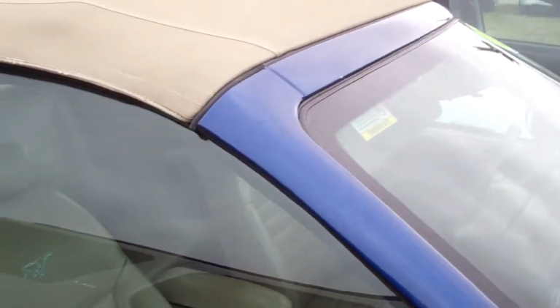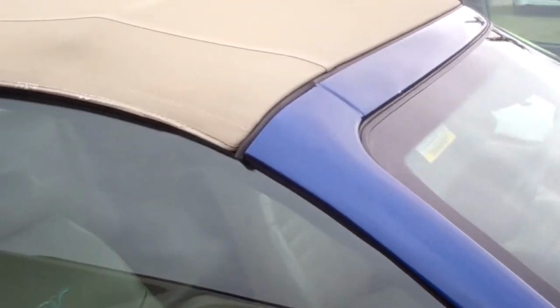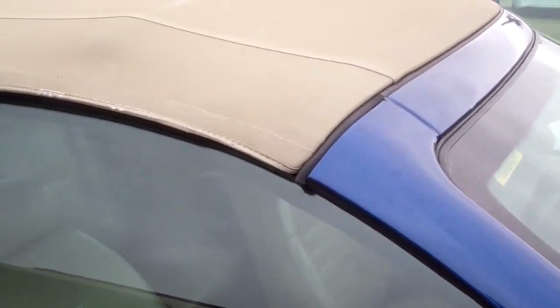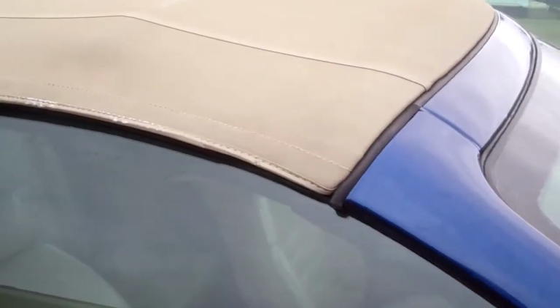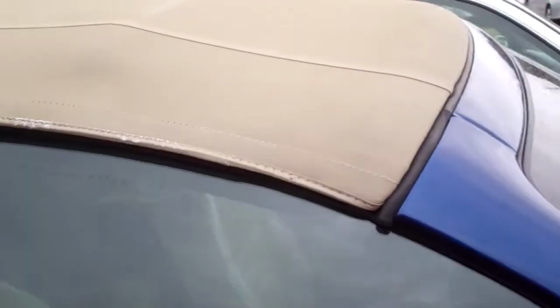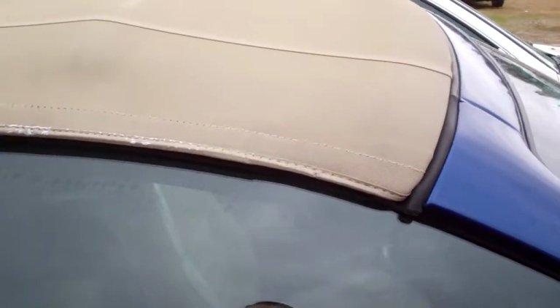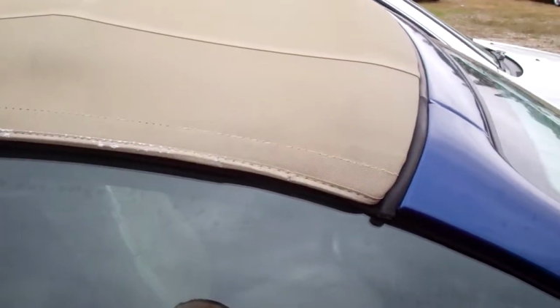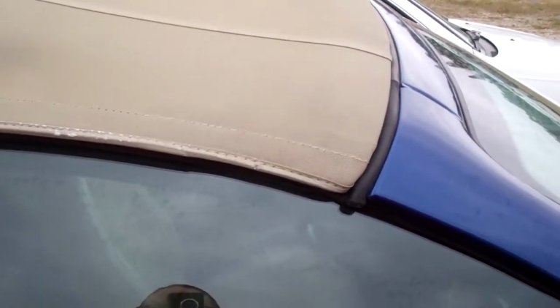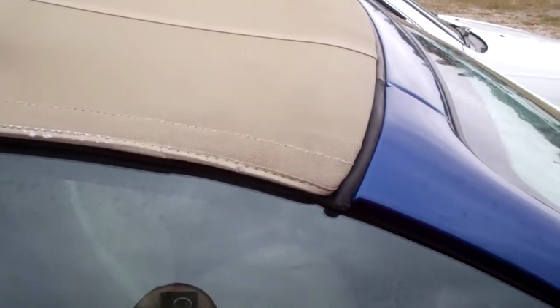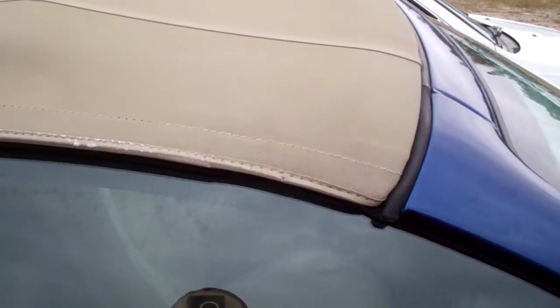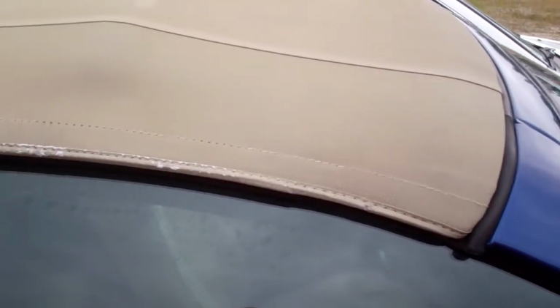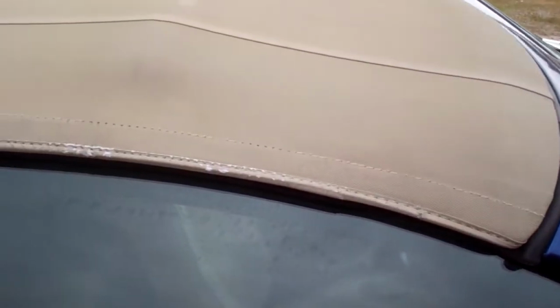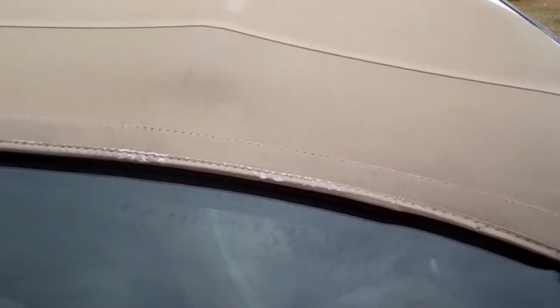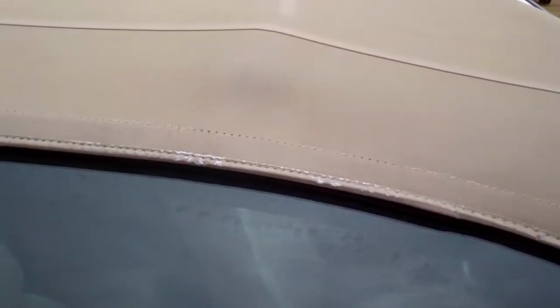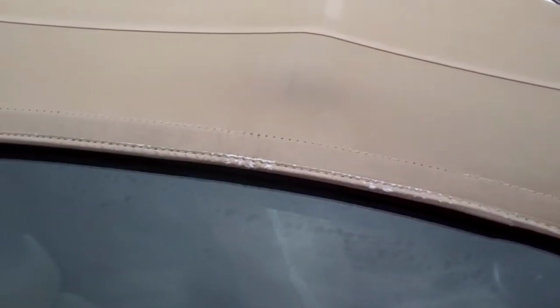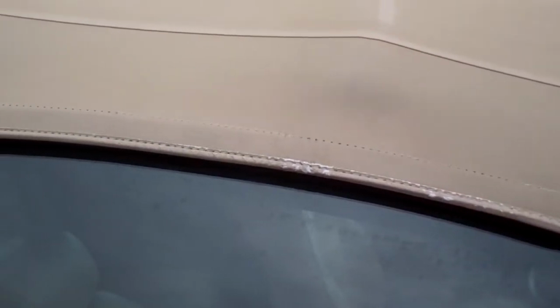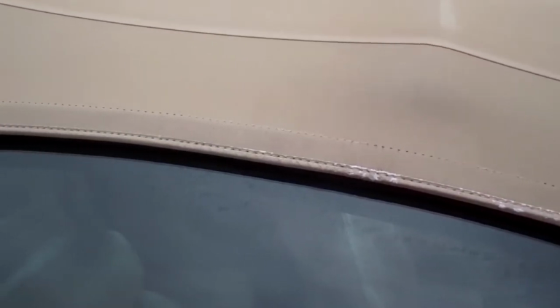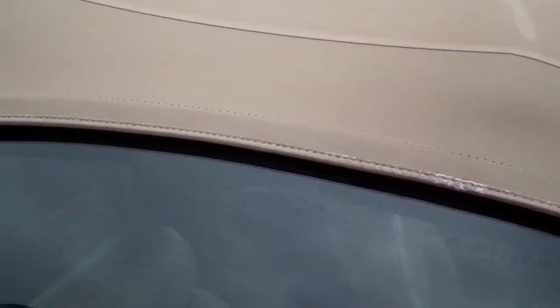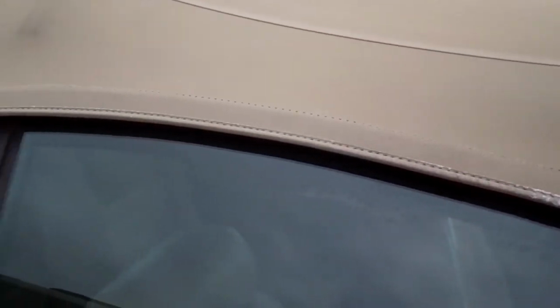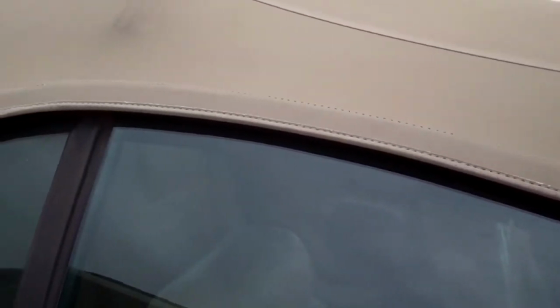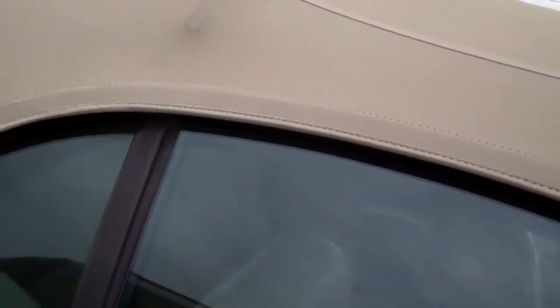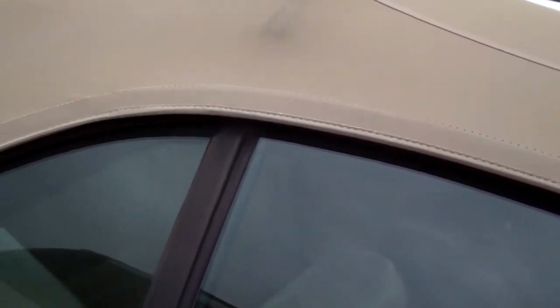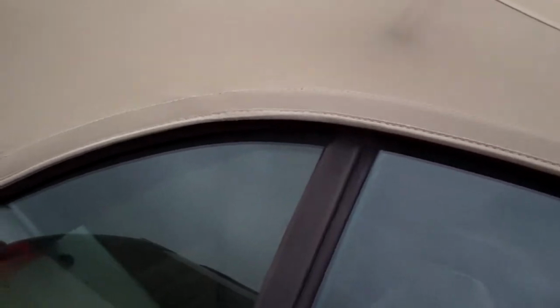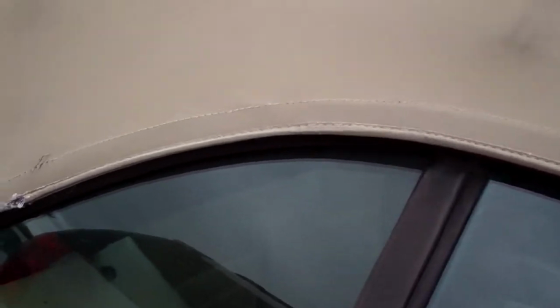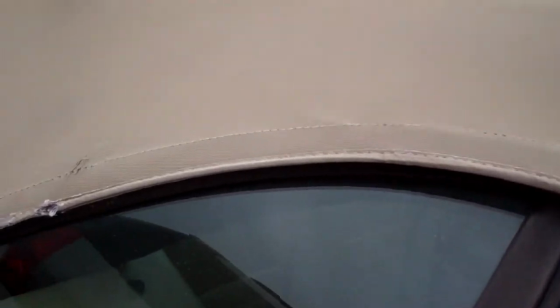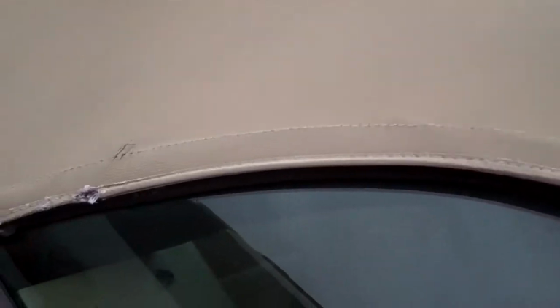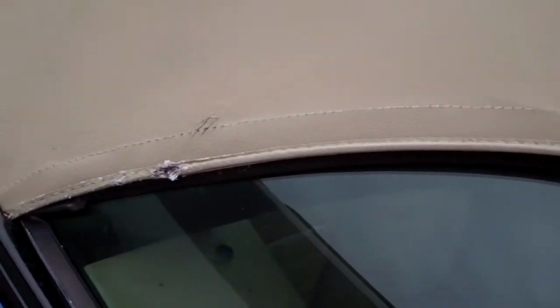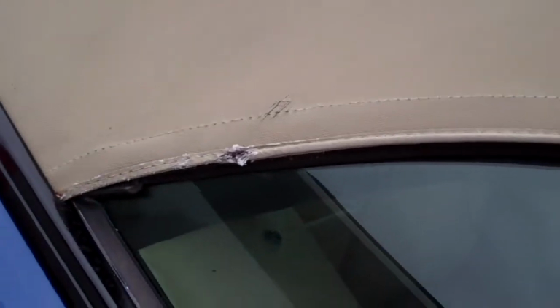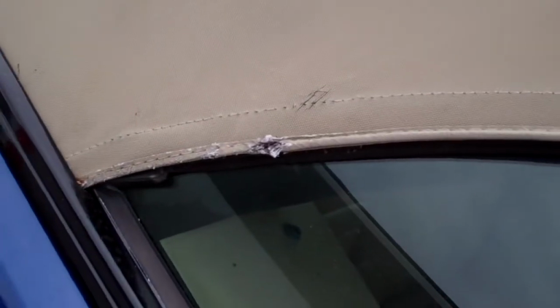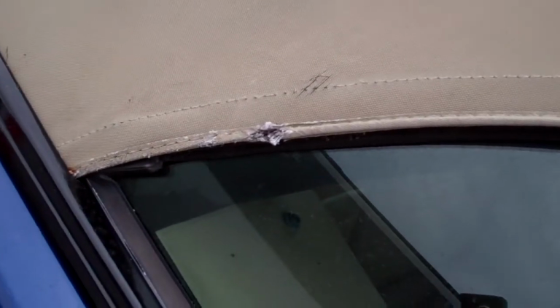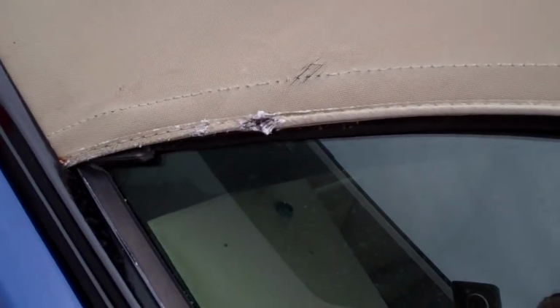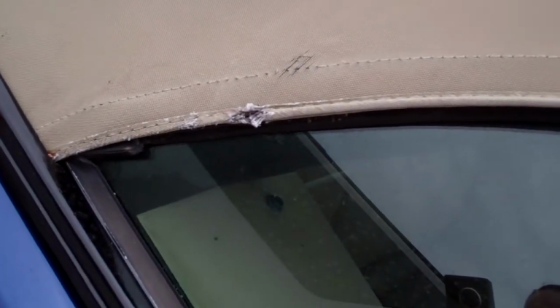Here's the normal wear and tear I was talking about on the stitching. You can see that. The most I've seen is right here in this part.